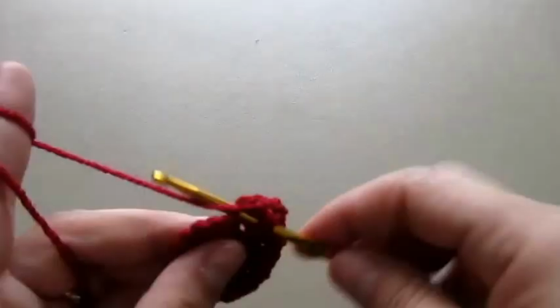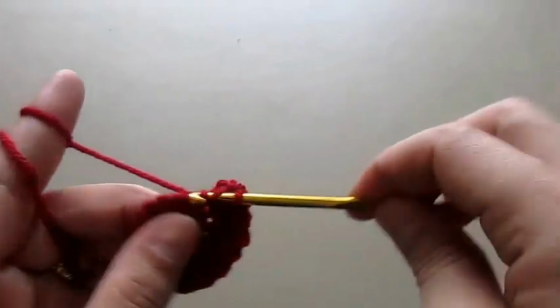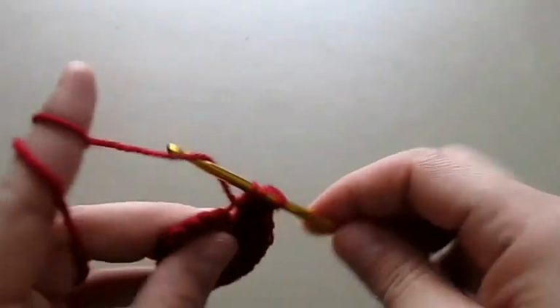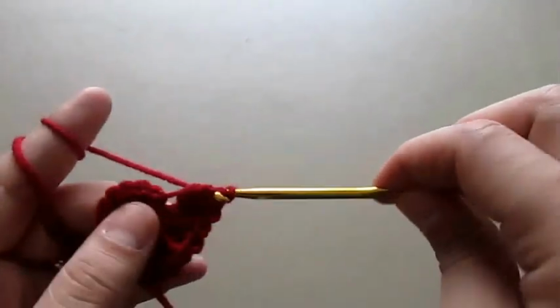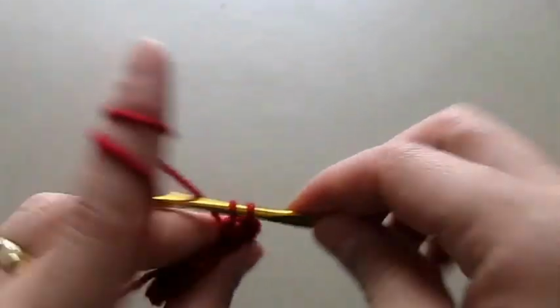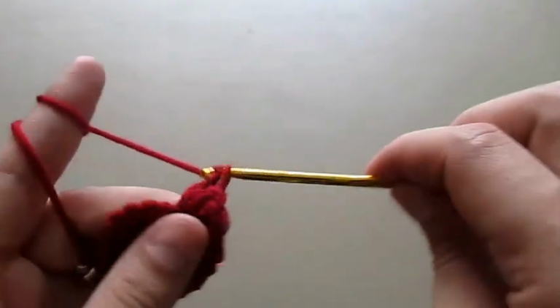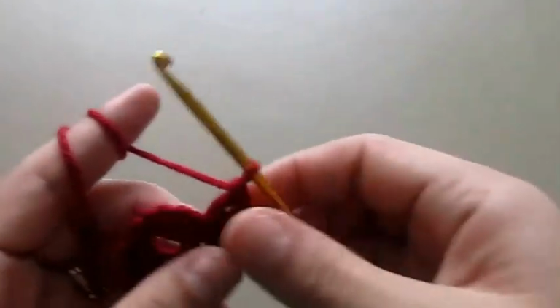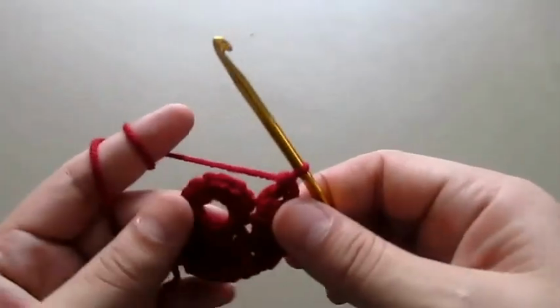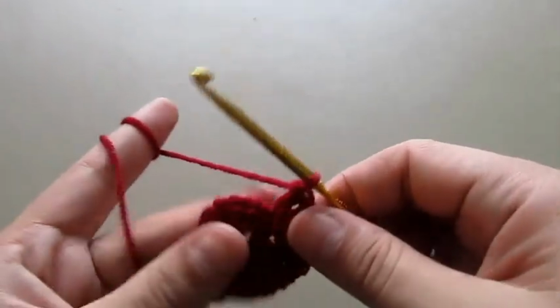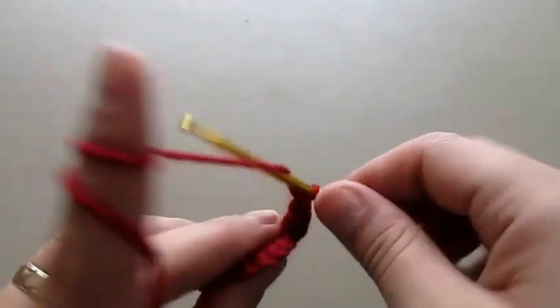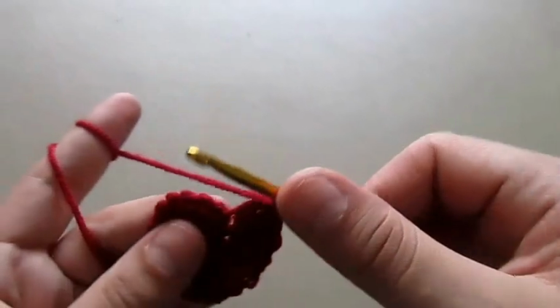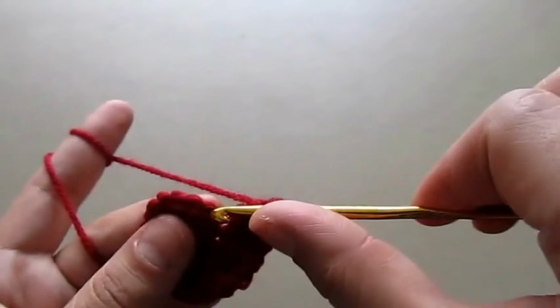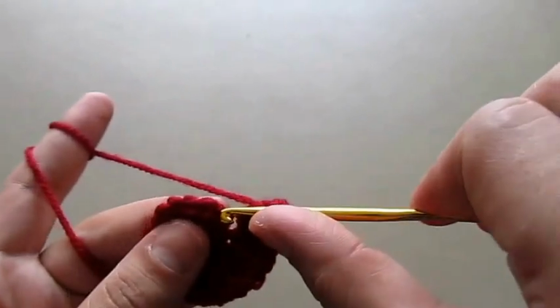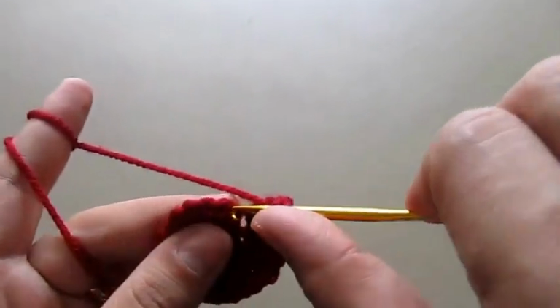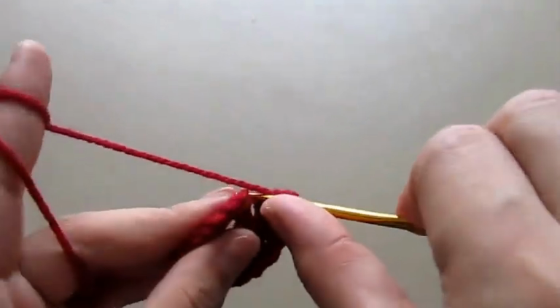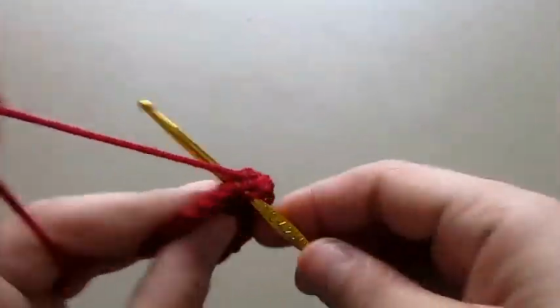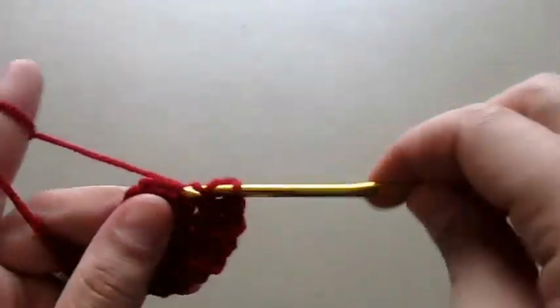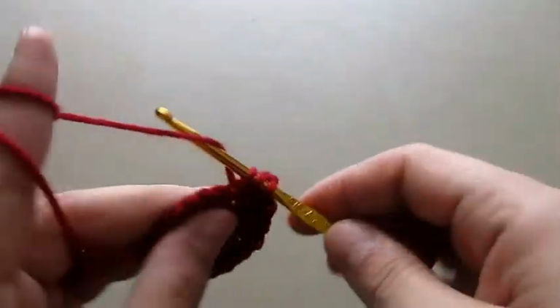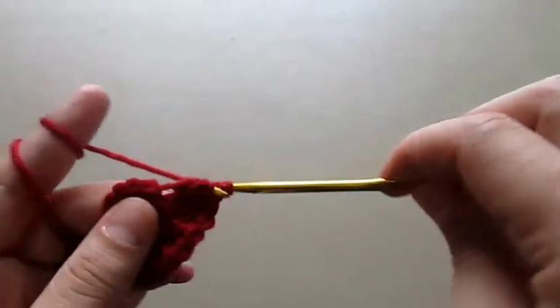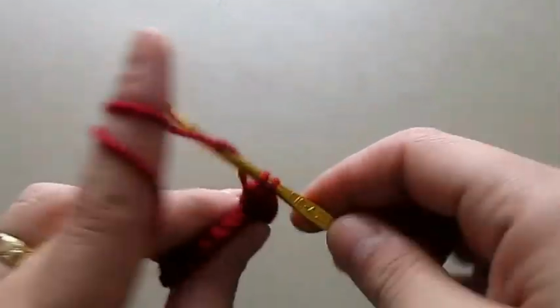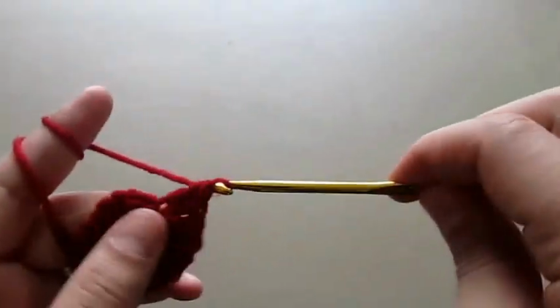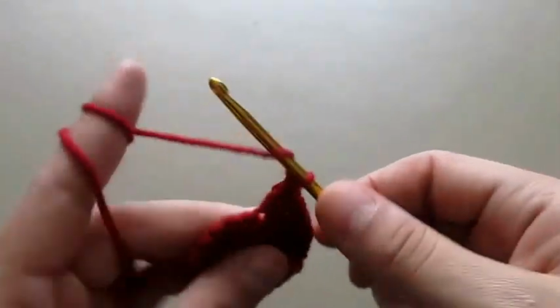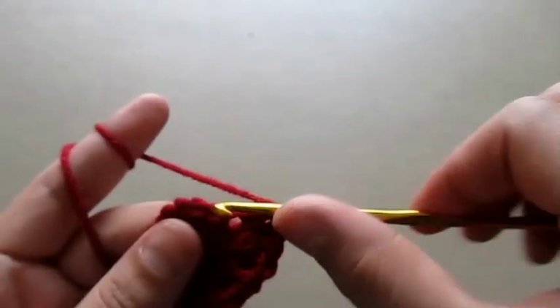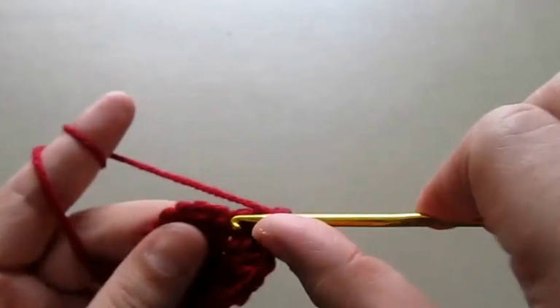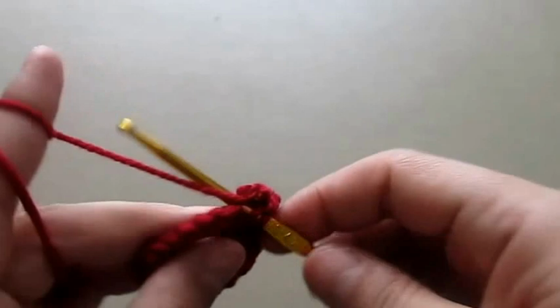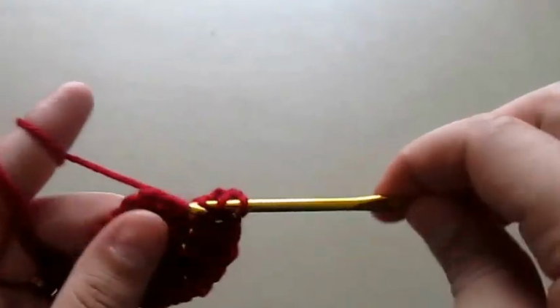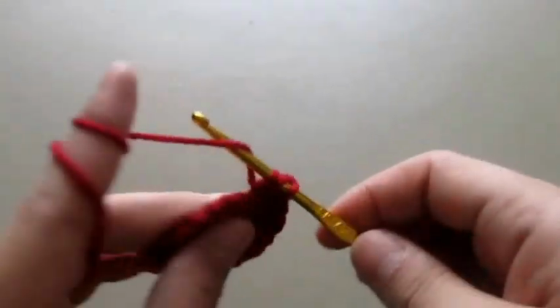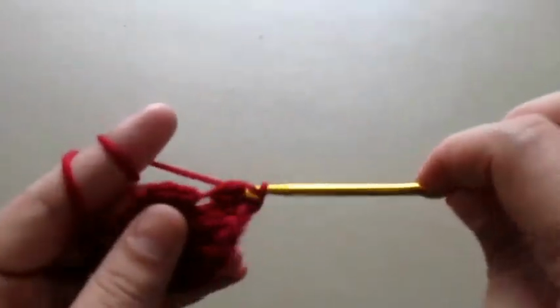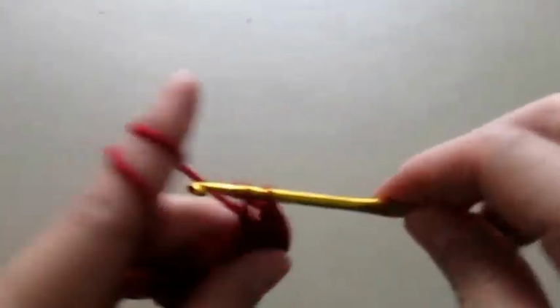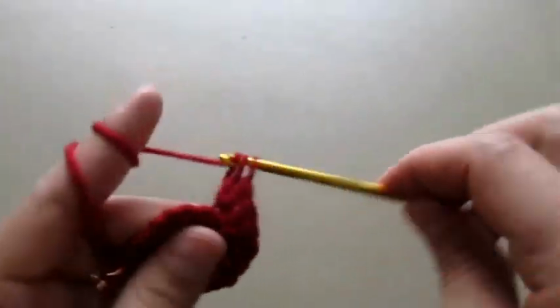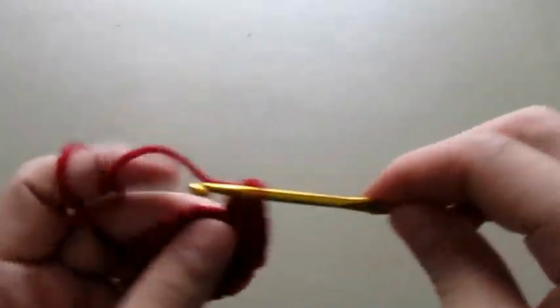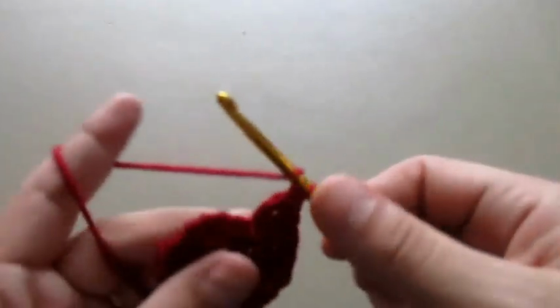This flower has two parts. Right now we are making a foundation flat part, and then after we finish this we will start making the fluffy part.